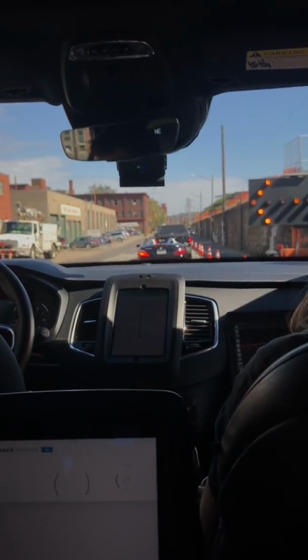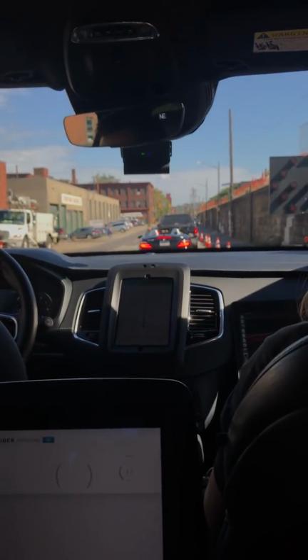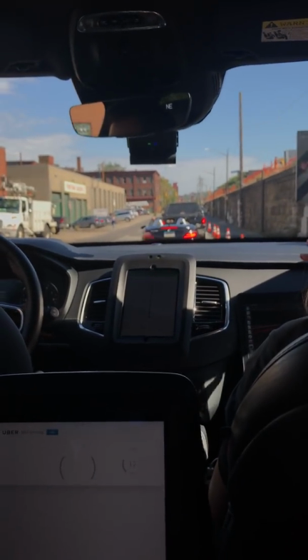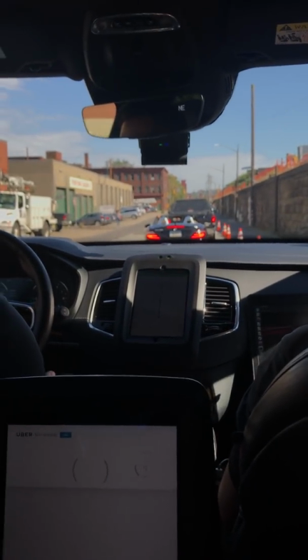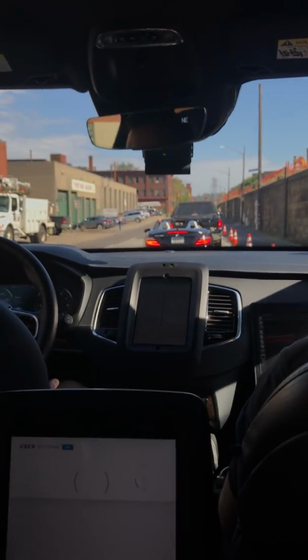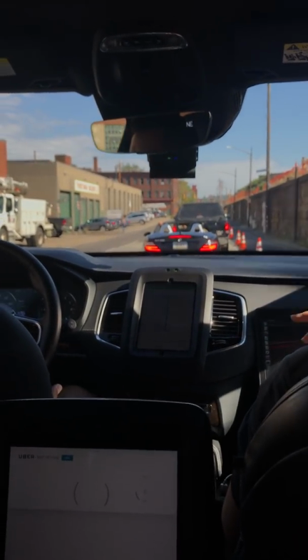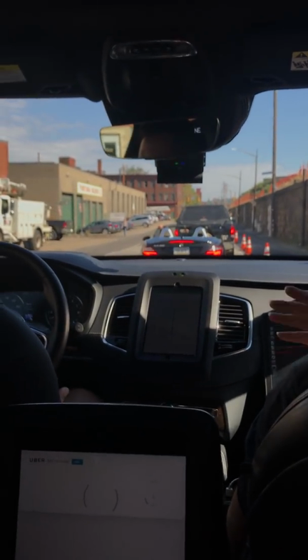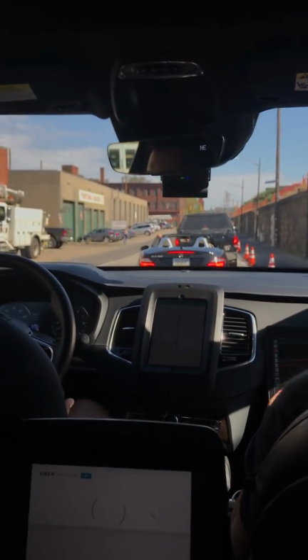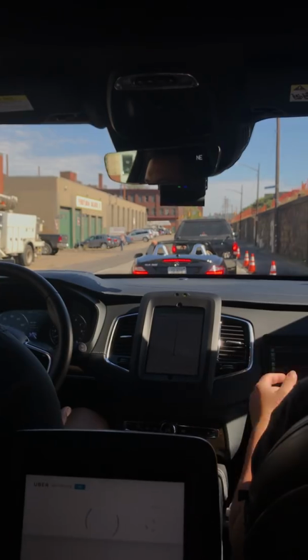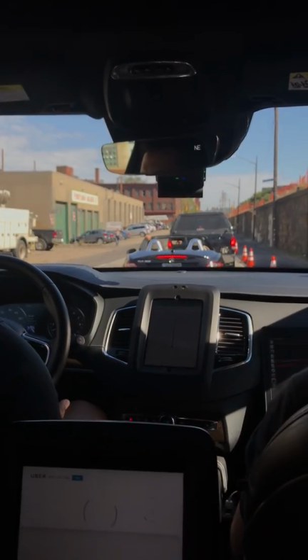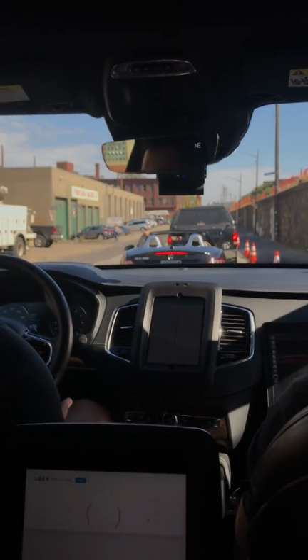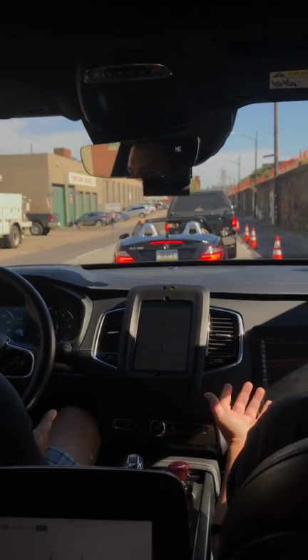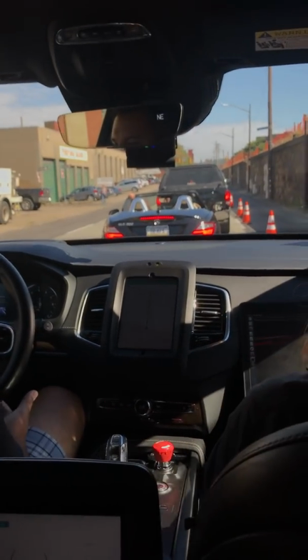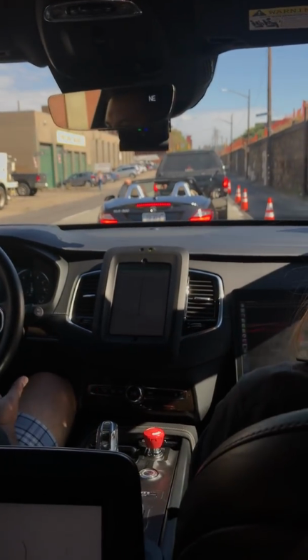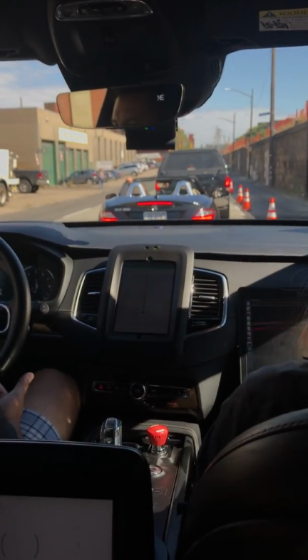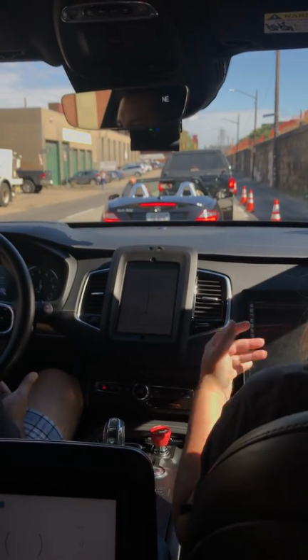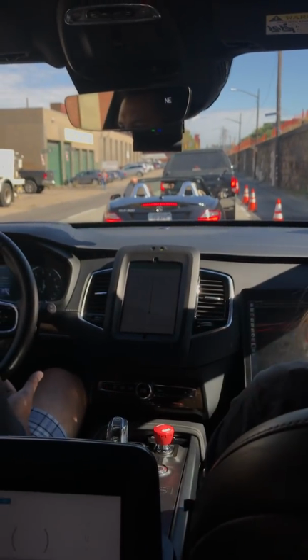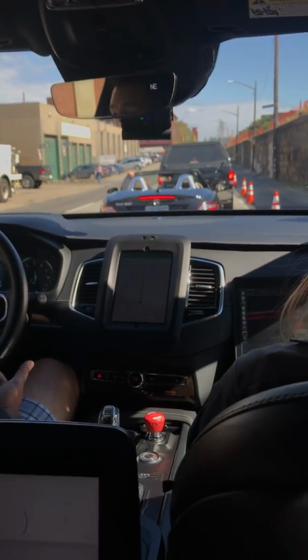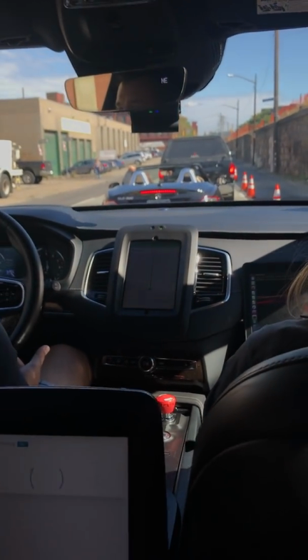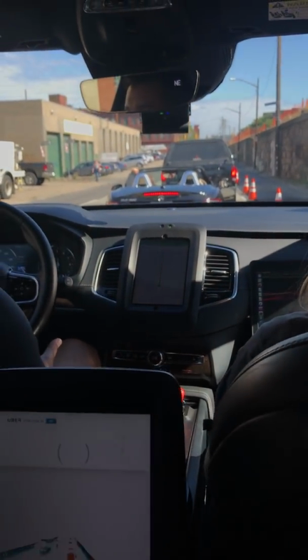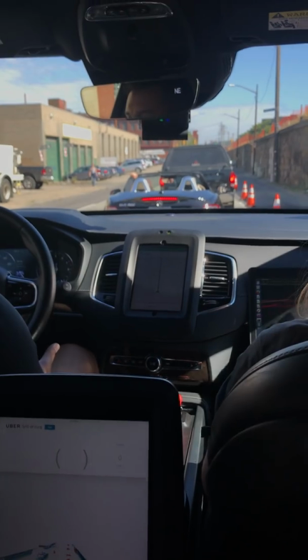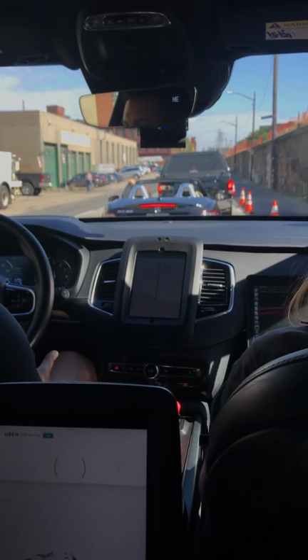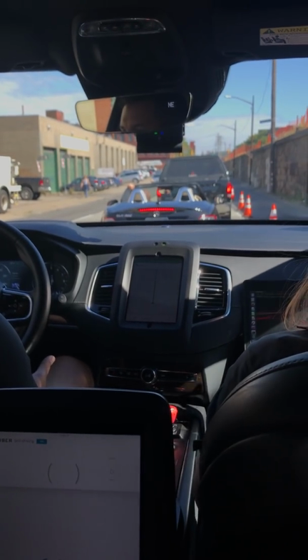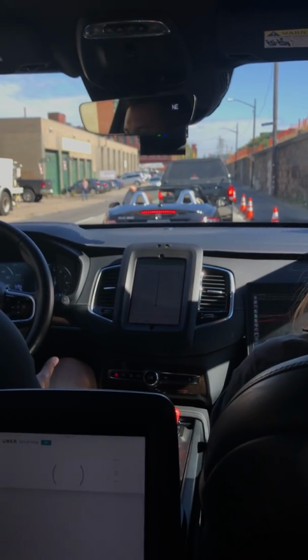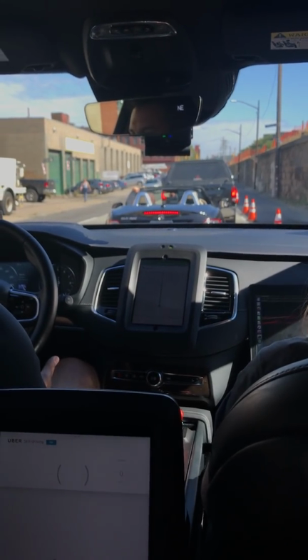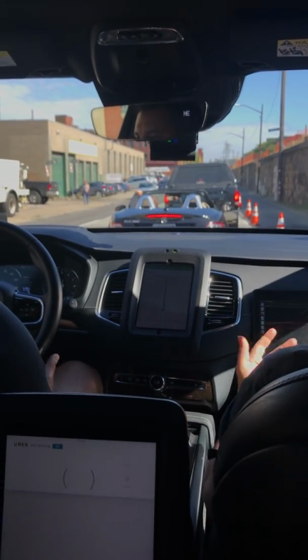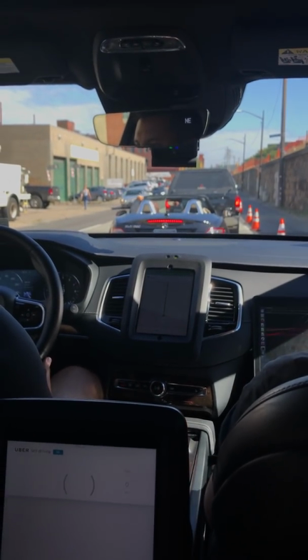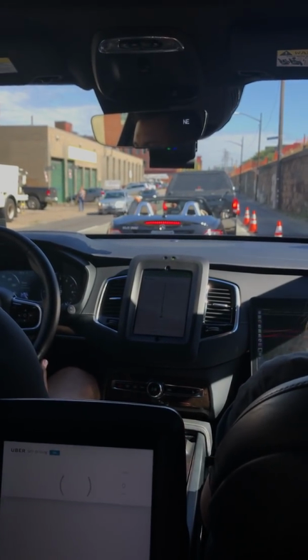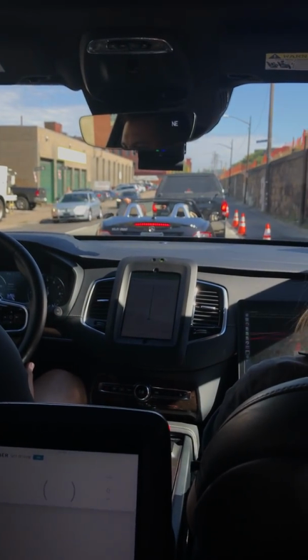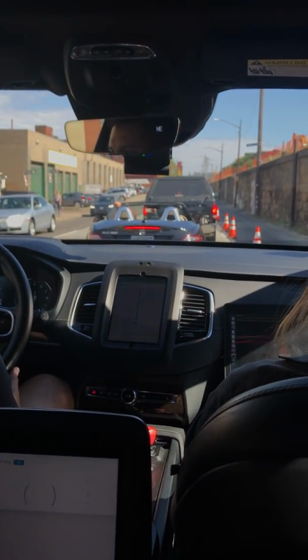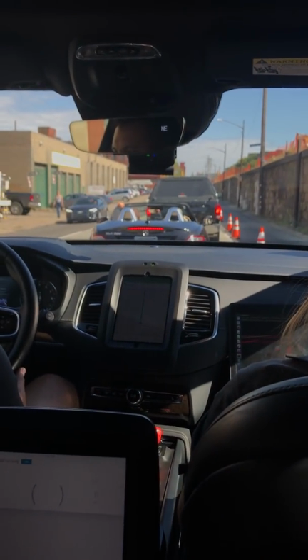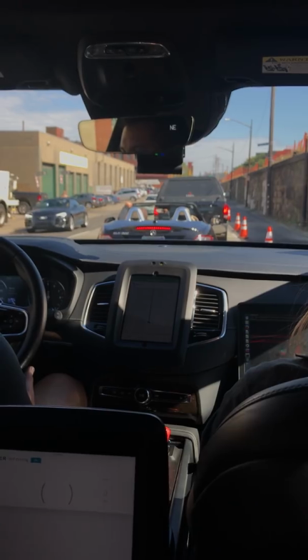I don't know if you saw that — that person just swerved in? Yeah, they came in and turned their signal on. The car actually reacted perfectly — as soon as we saw they were coming in, we put a nice little brake on and allowed them to go in.